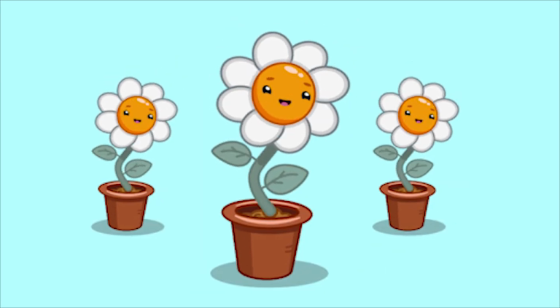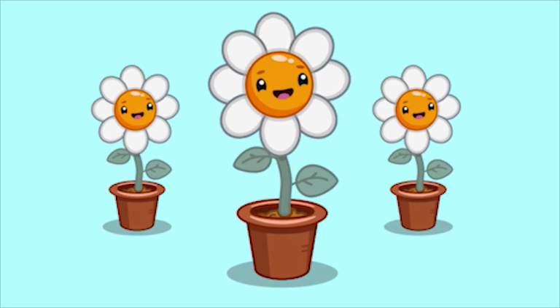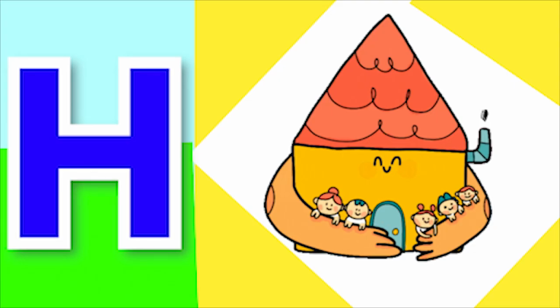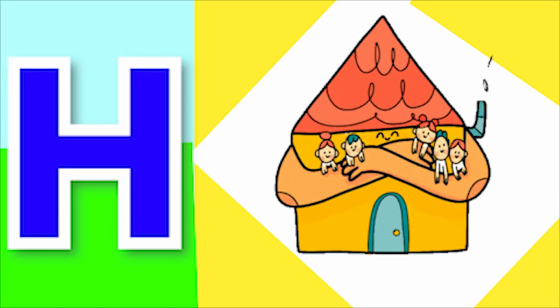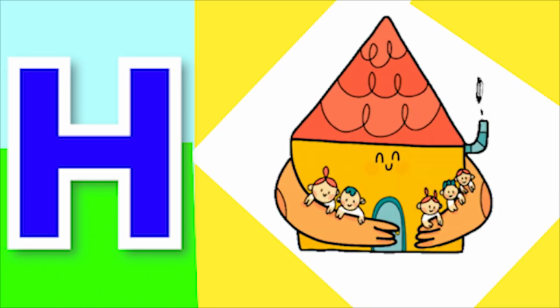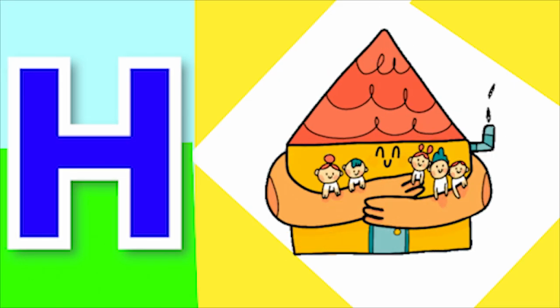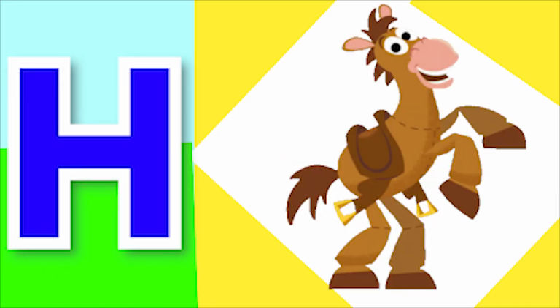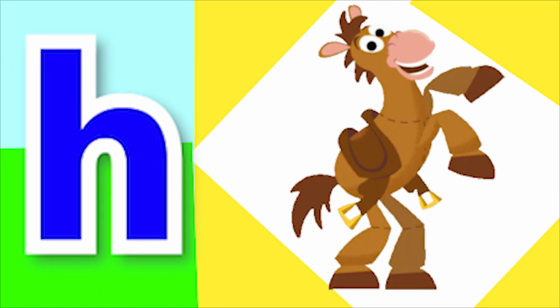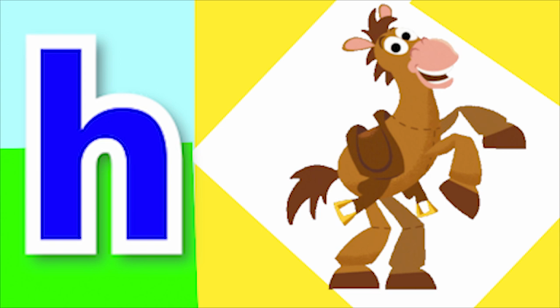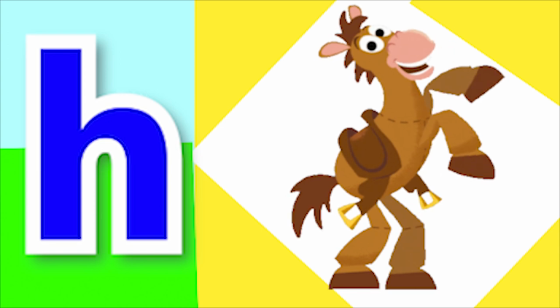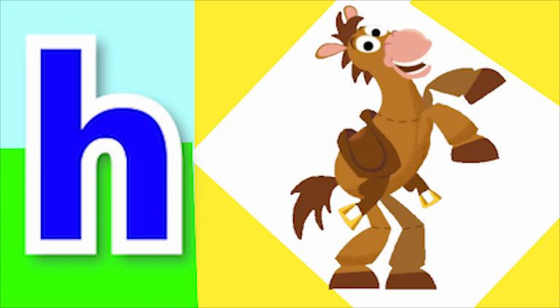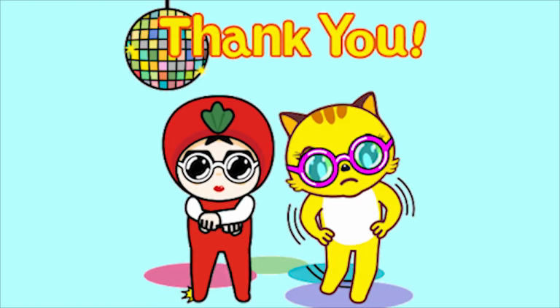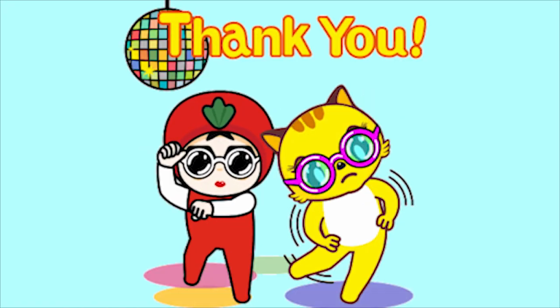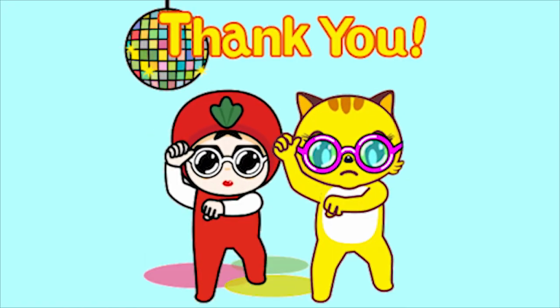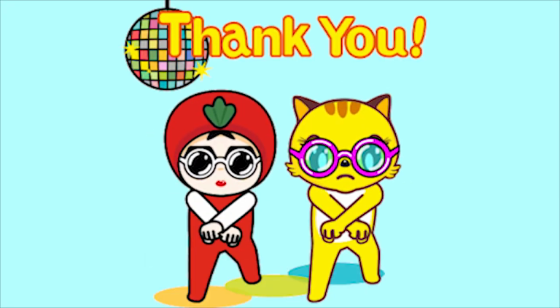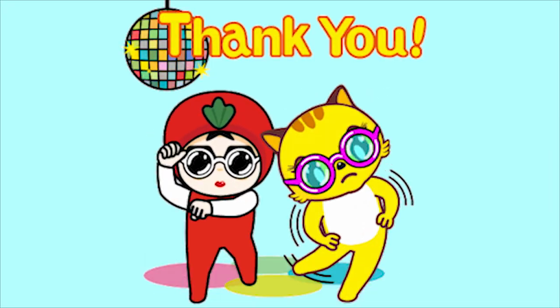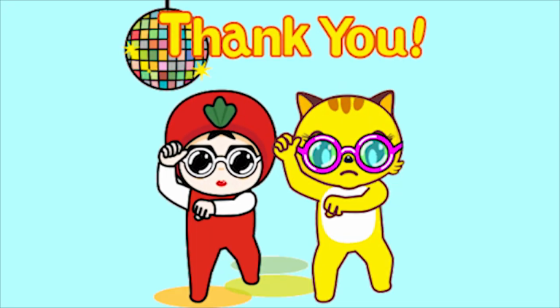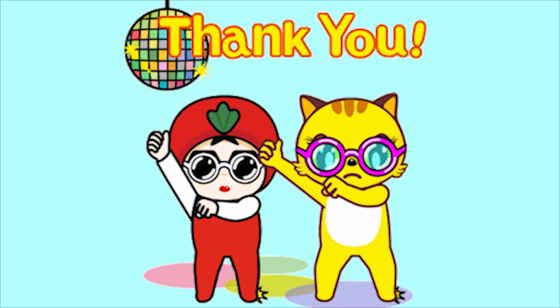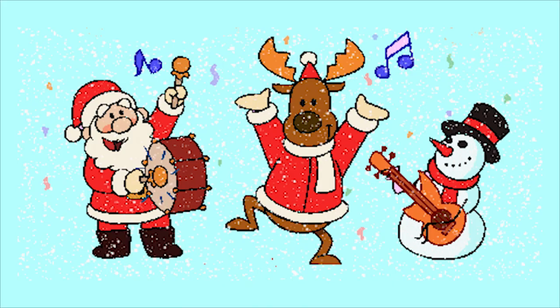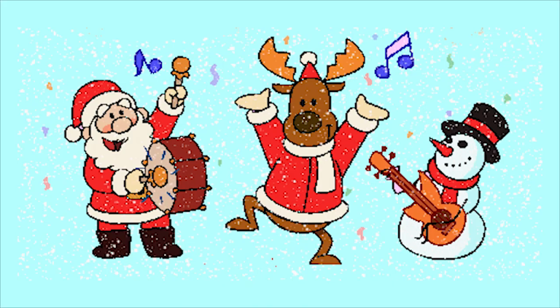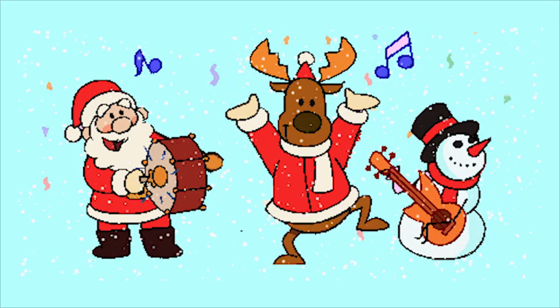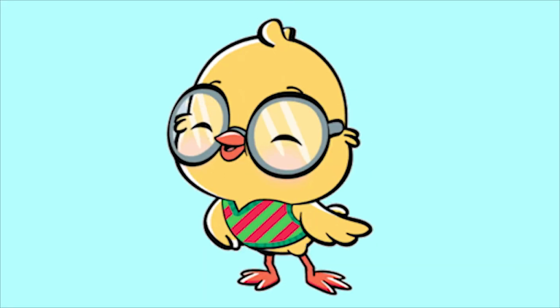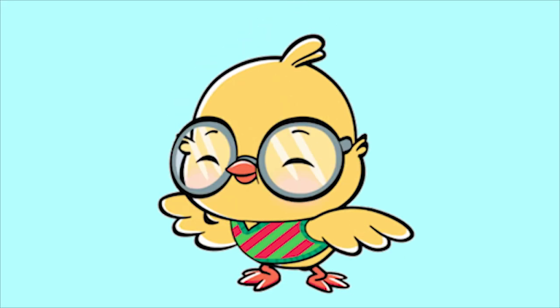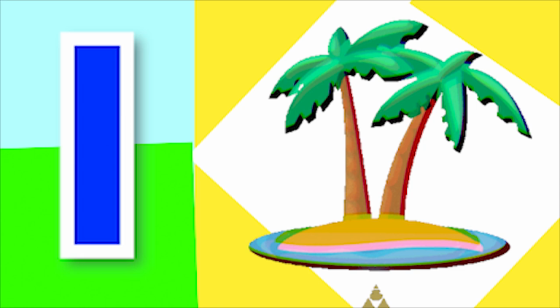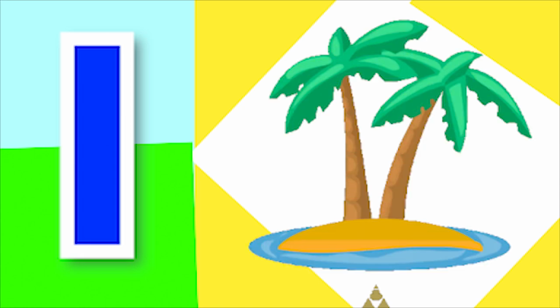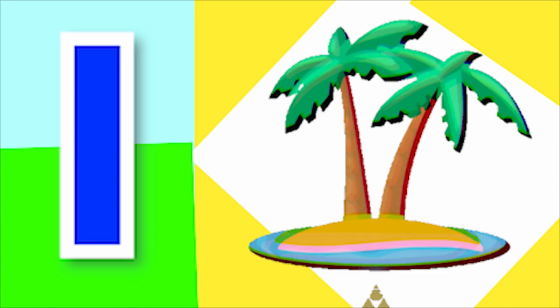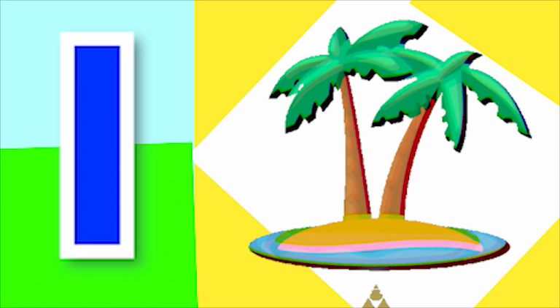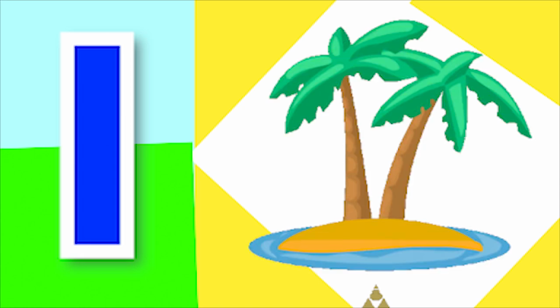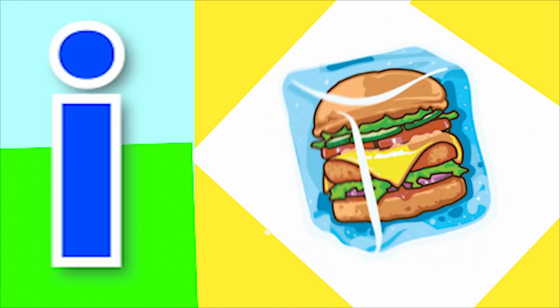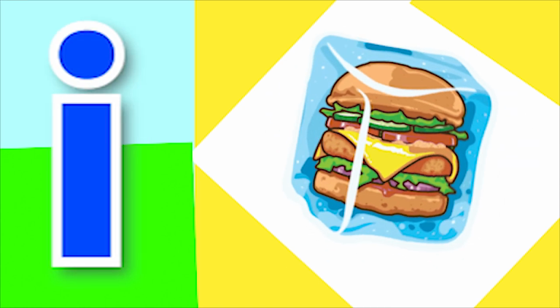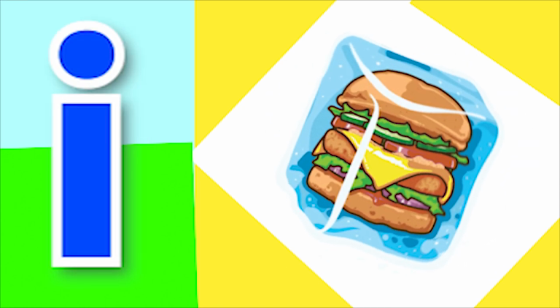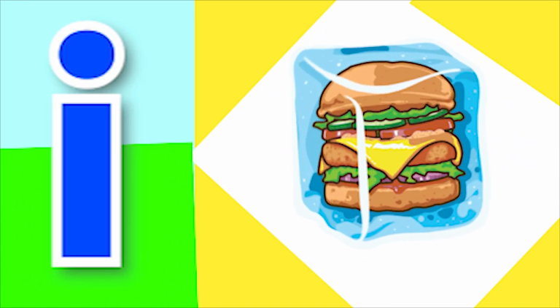H for heart and H for horse. I for island, I for ice cube.